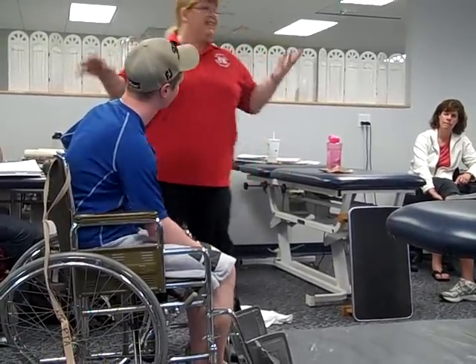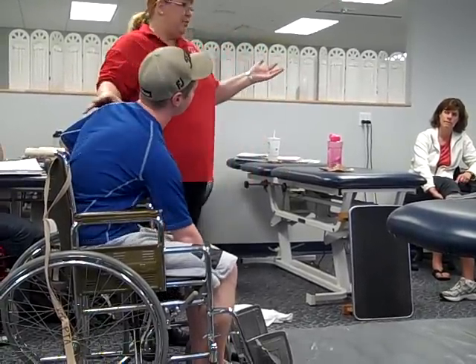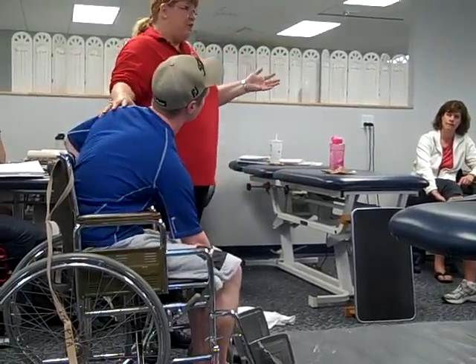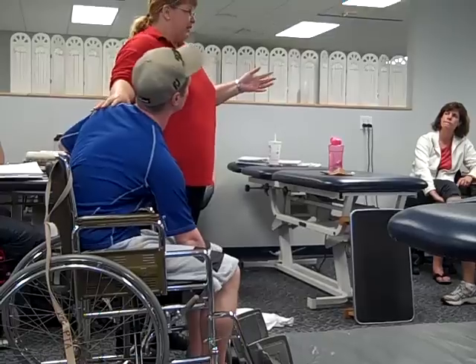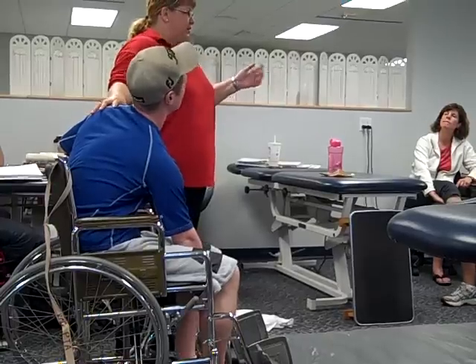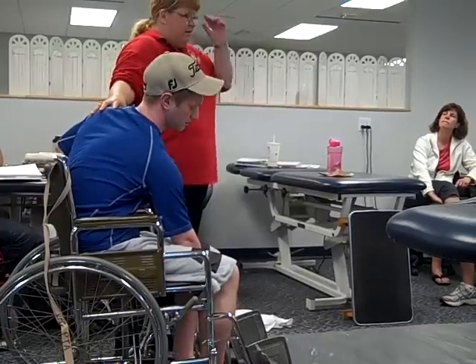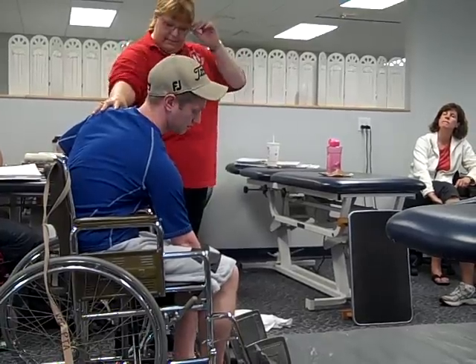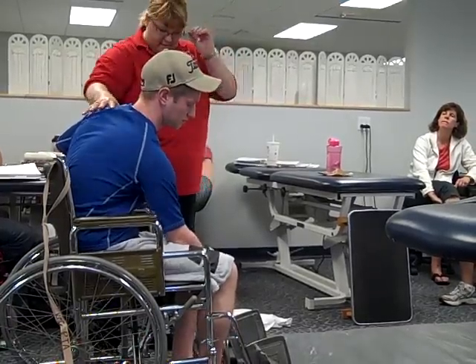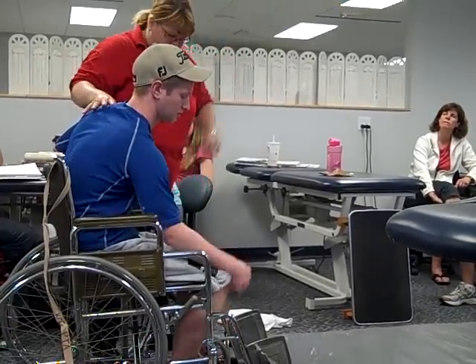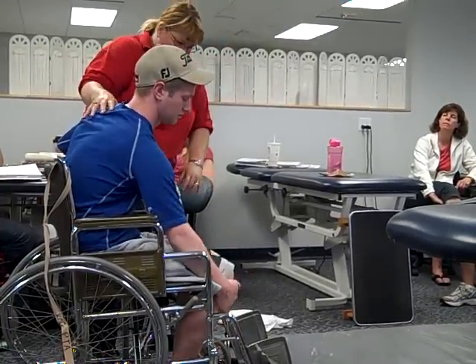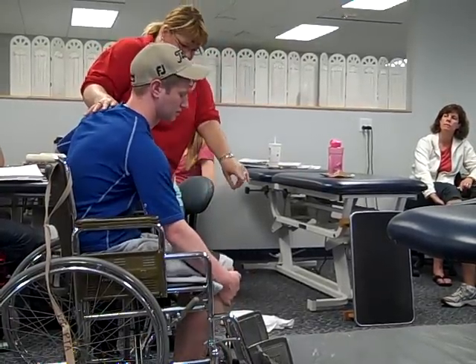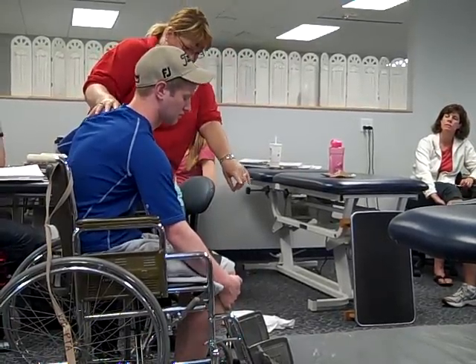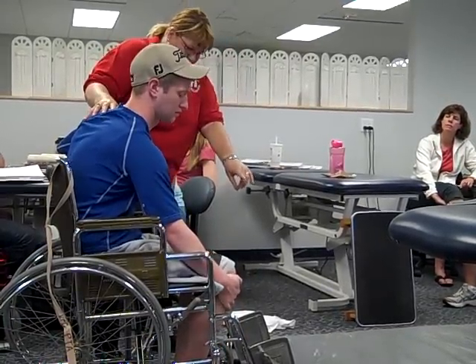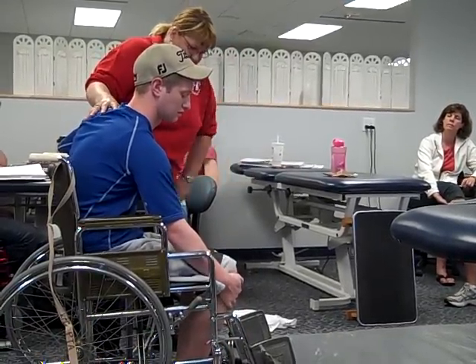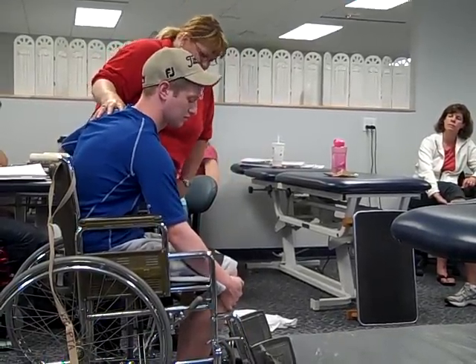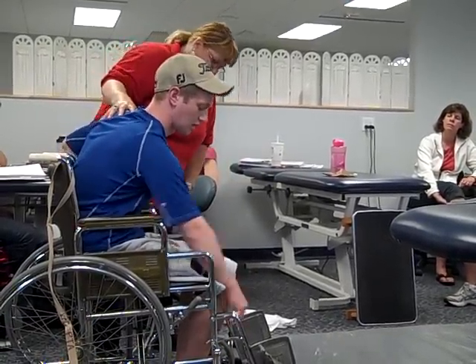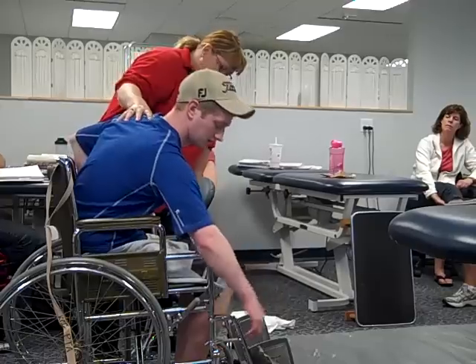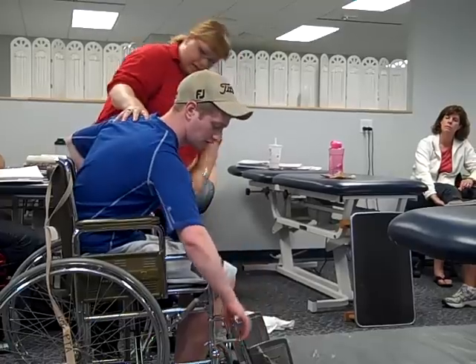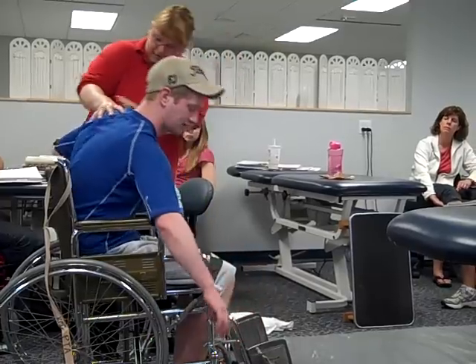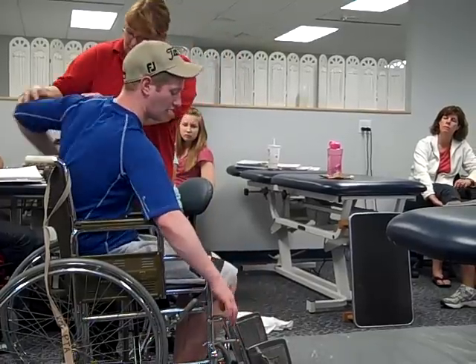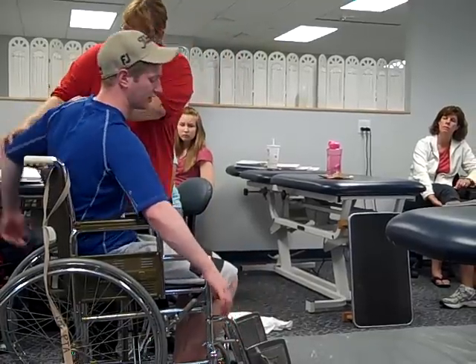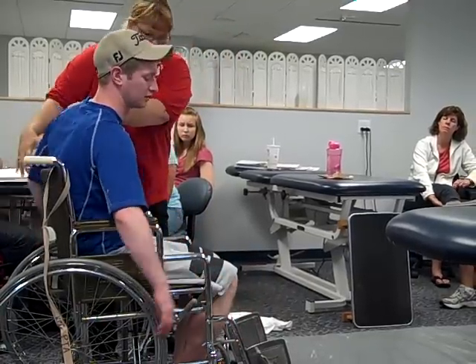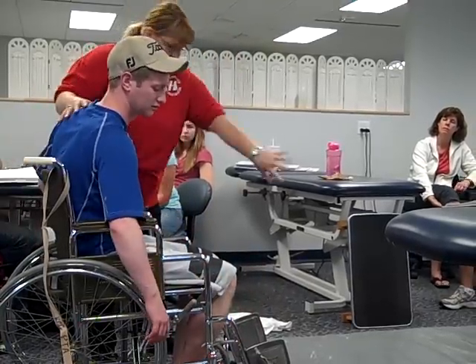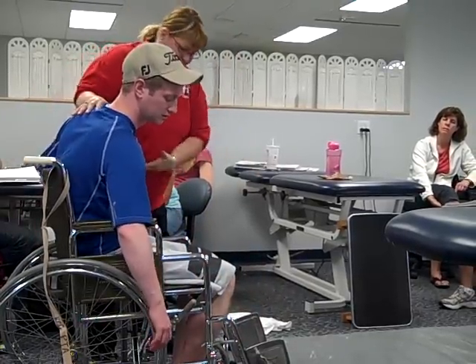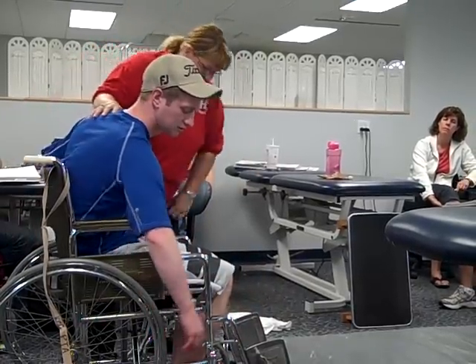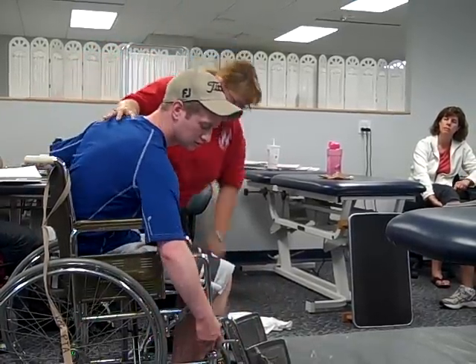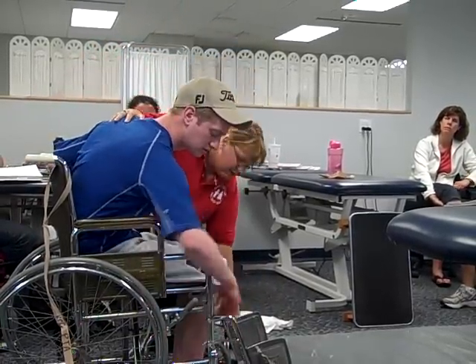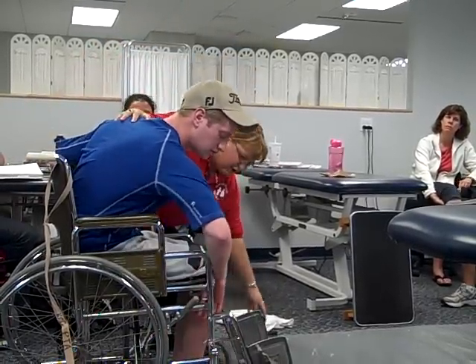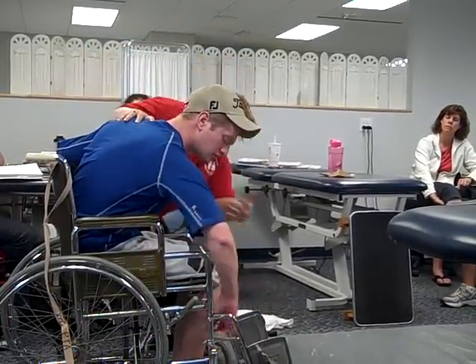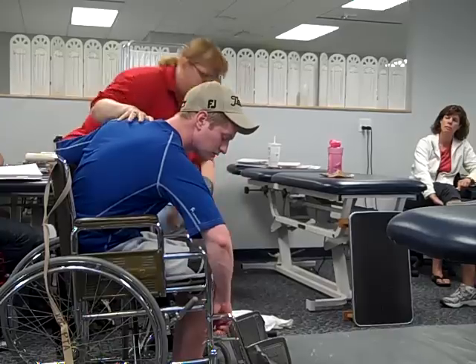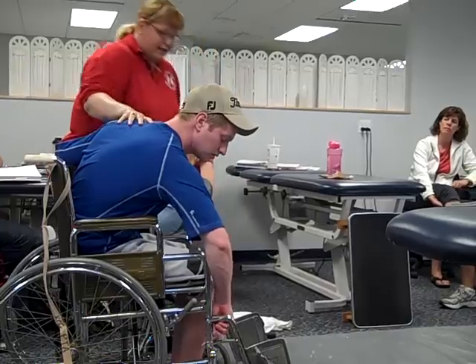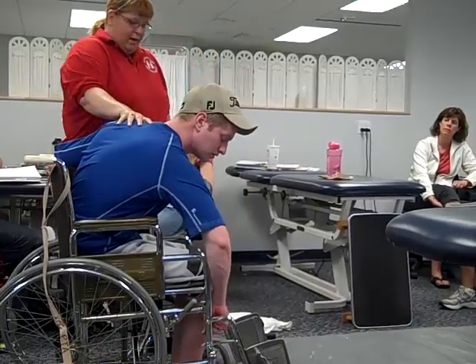You need pretty good arm strength to do this one. First, we need to get the footrest out of the way. You can just swing them off to the side if you want.